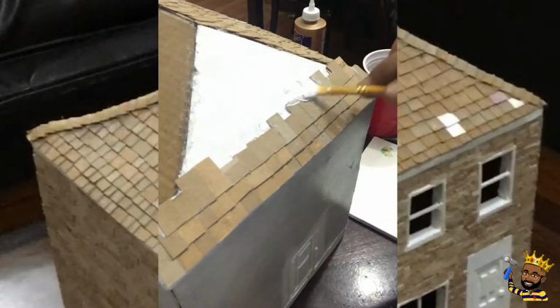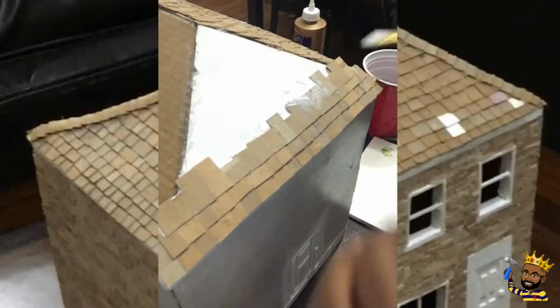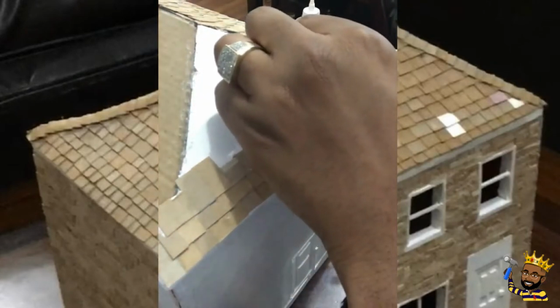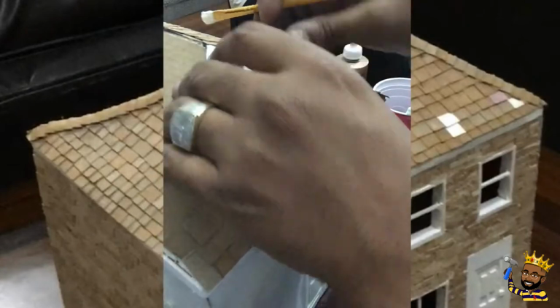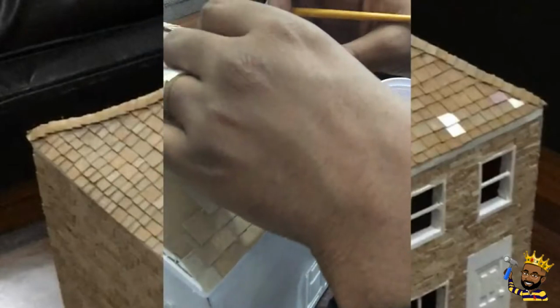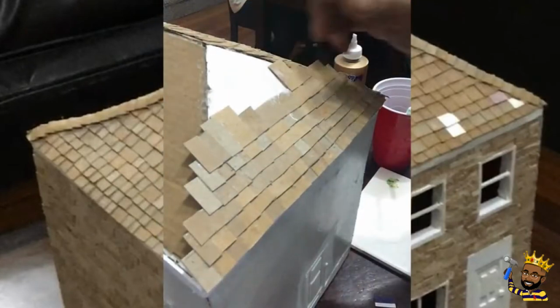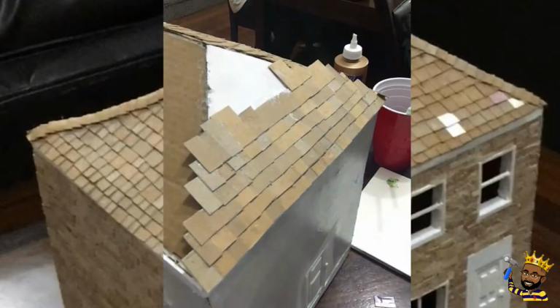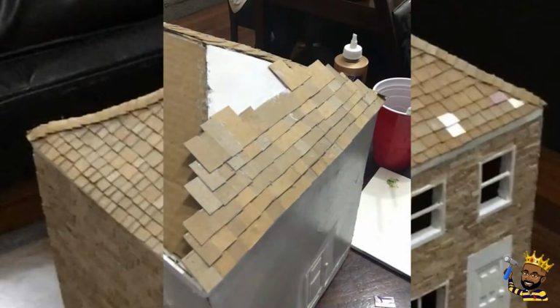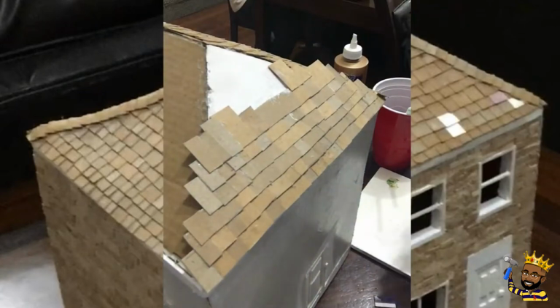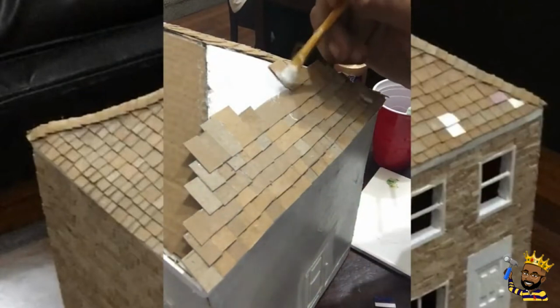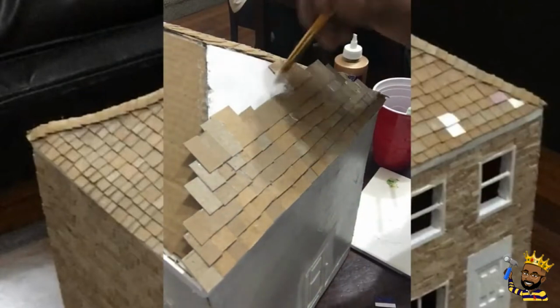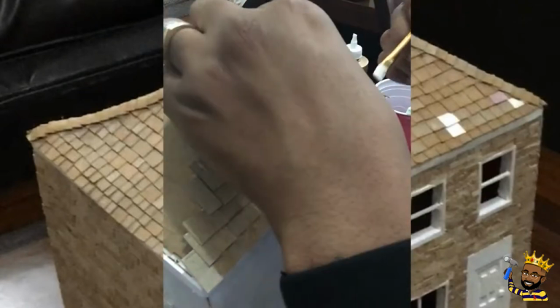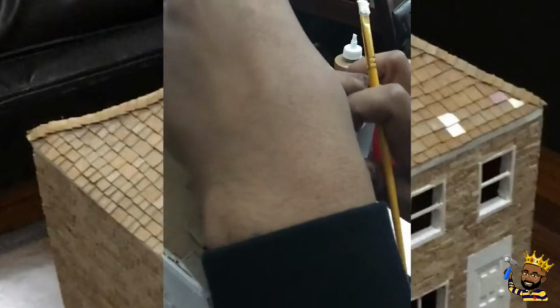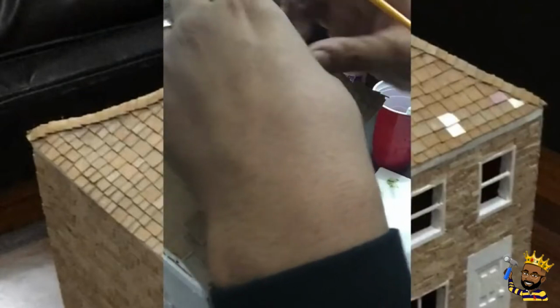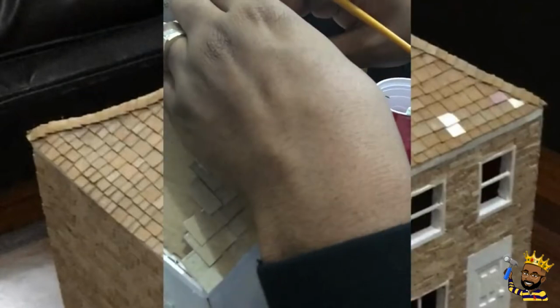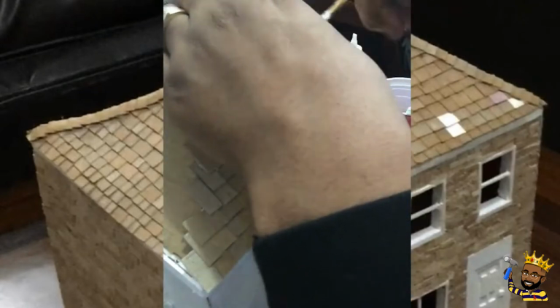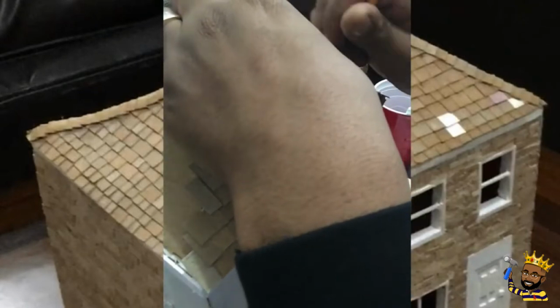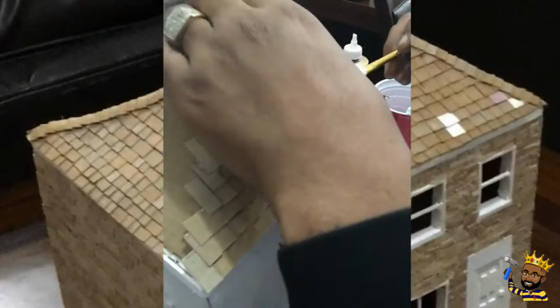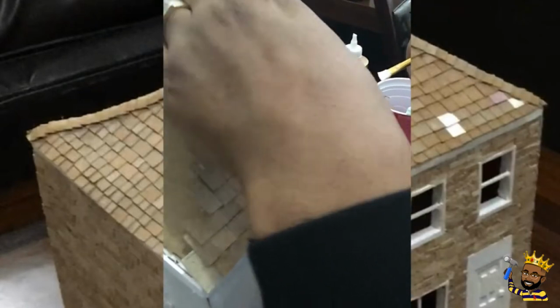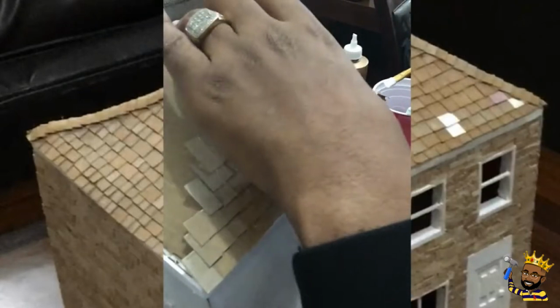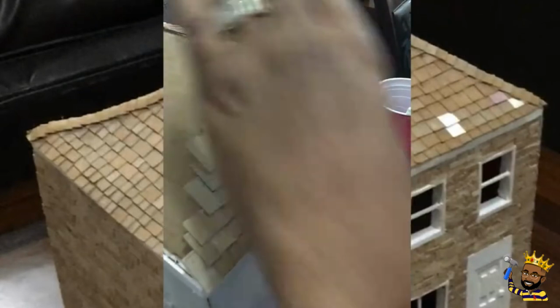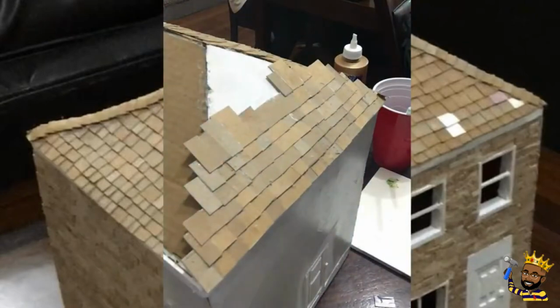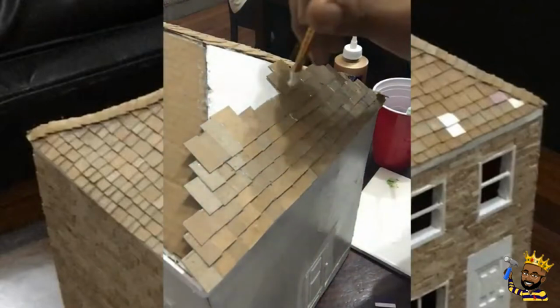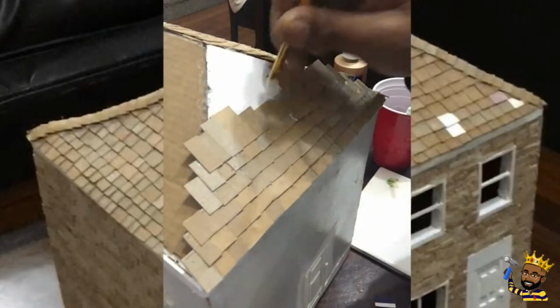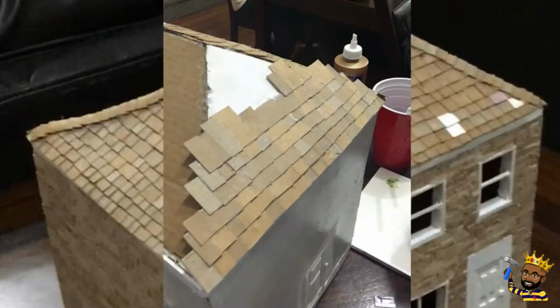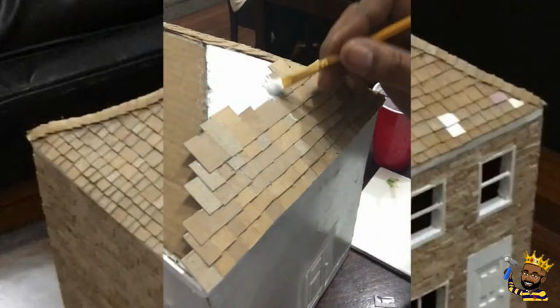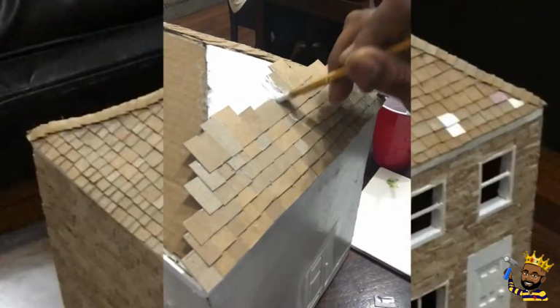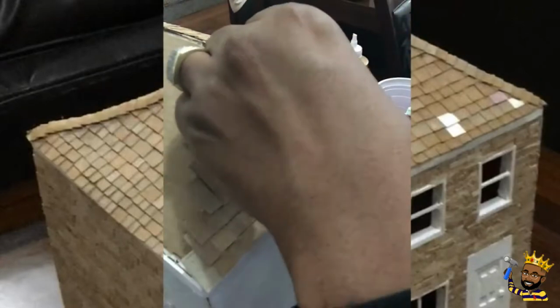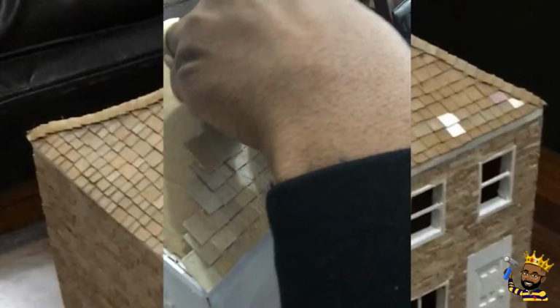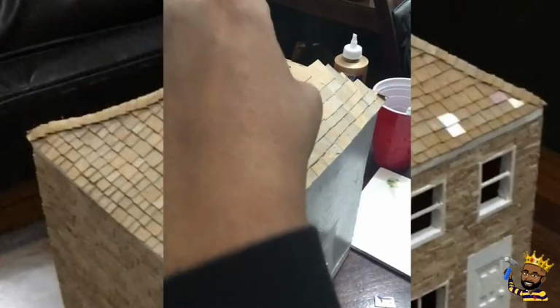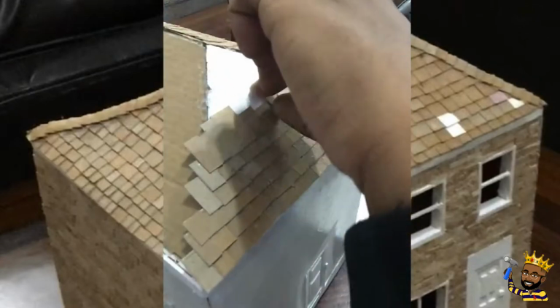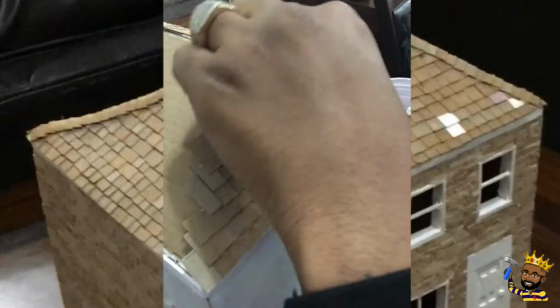So just worry about making that bottom row flush, overlapping it right to left, and enough glue for it to stick.